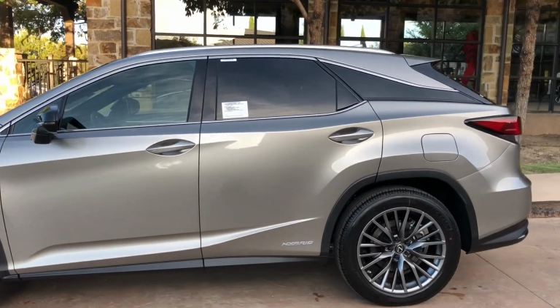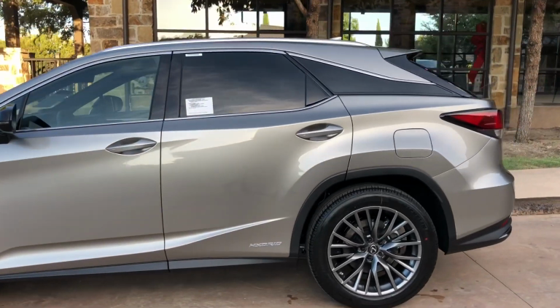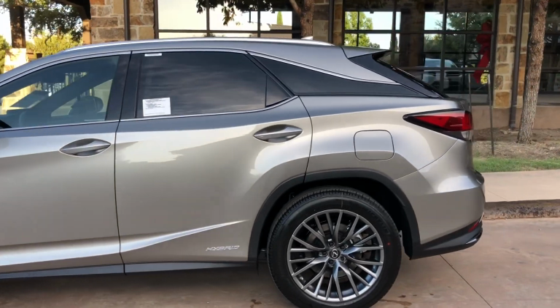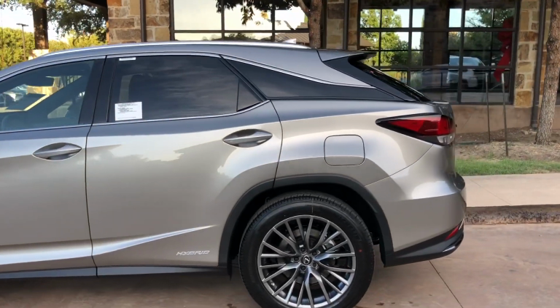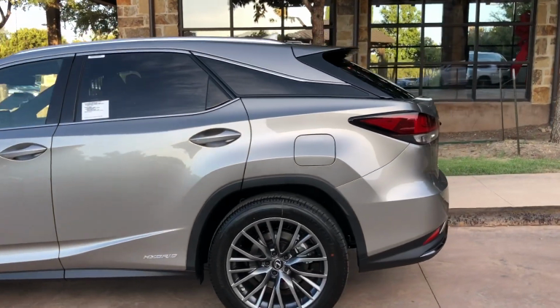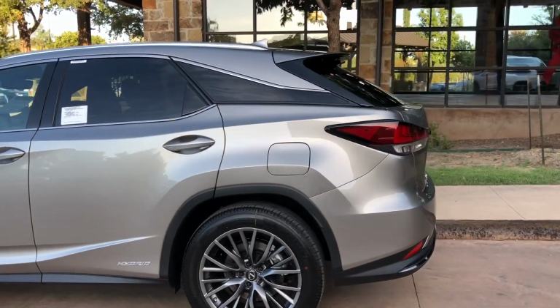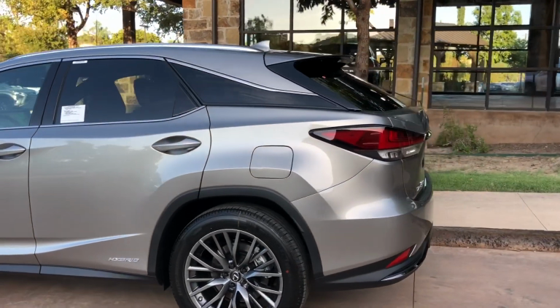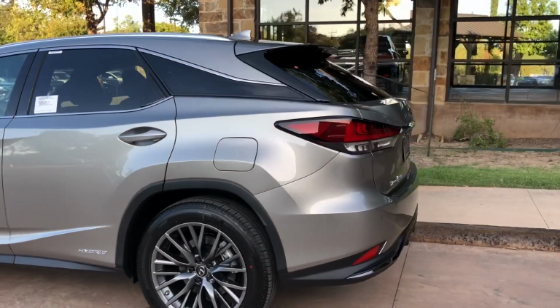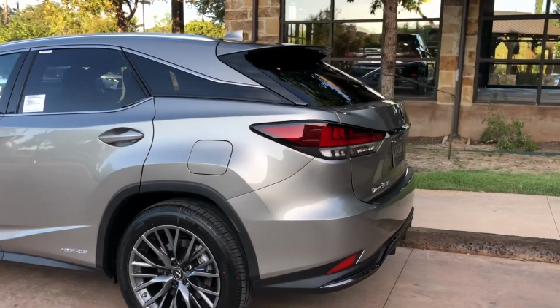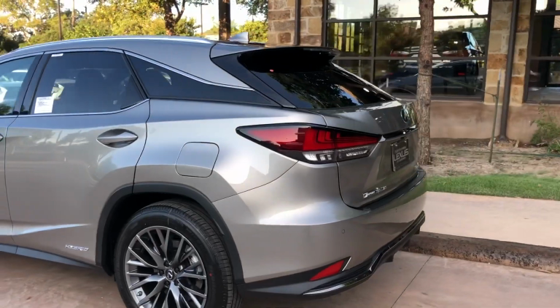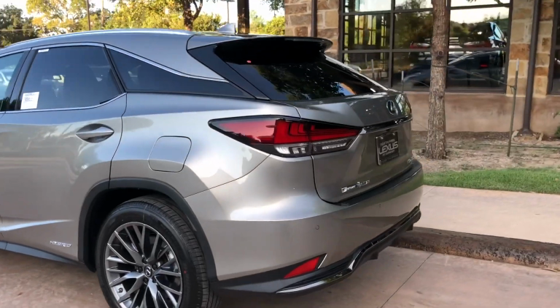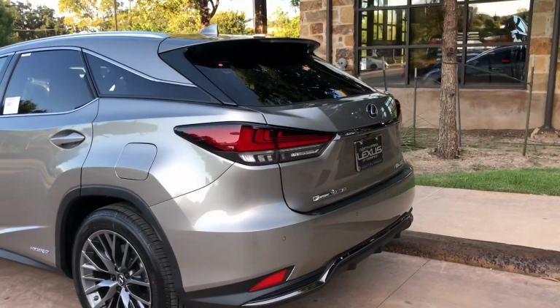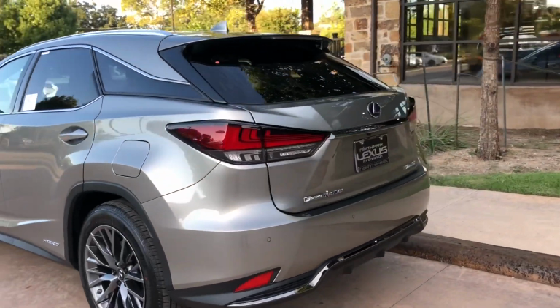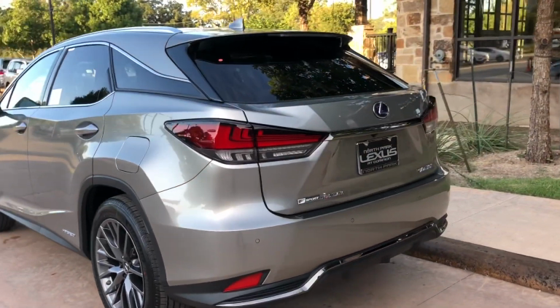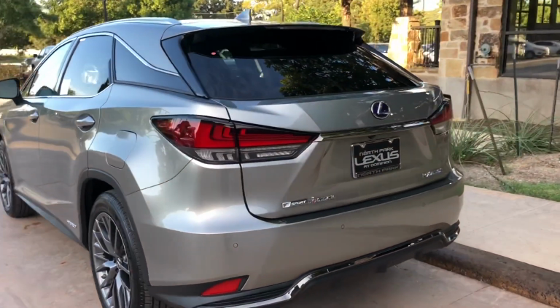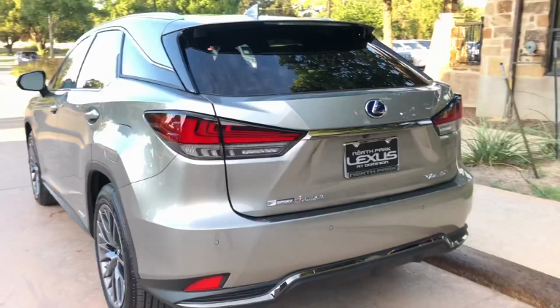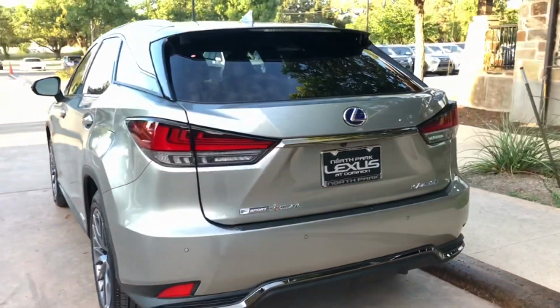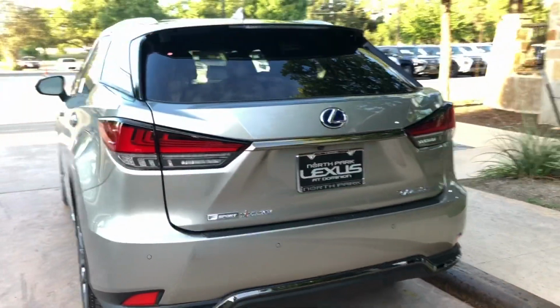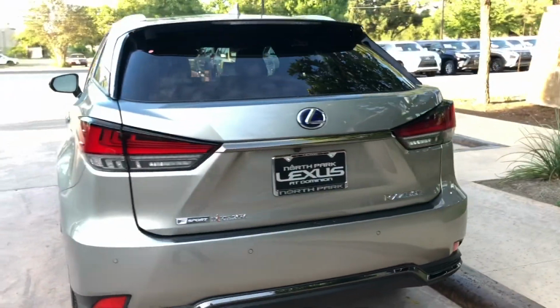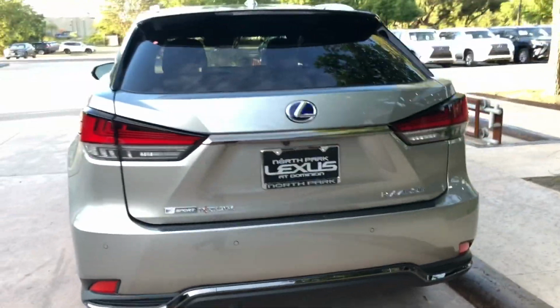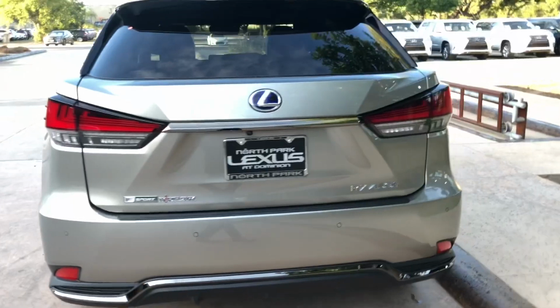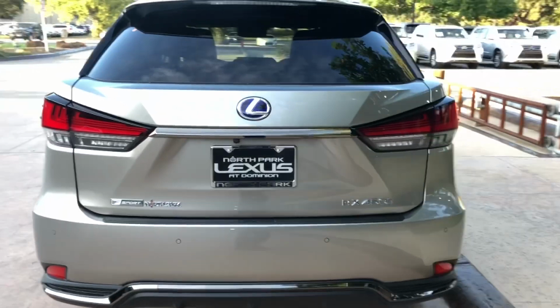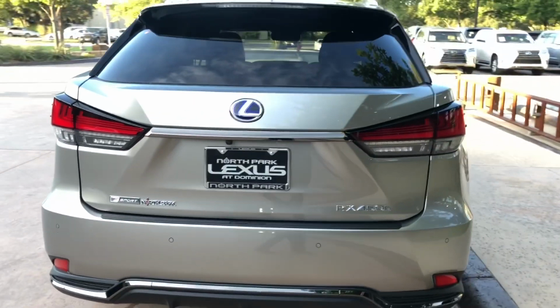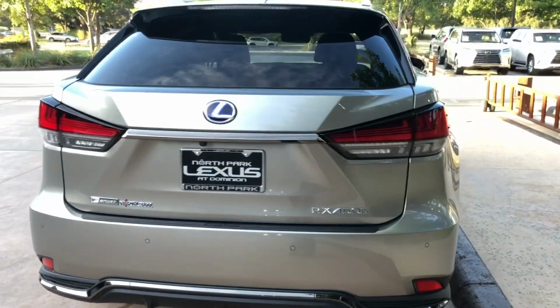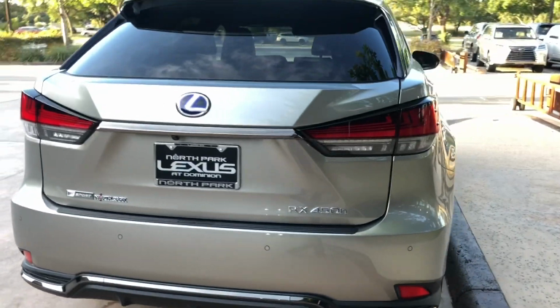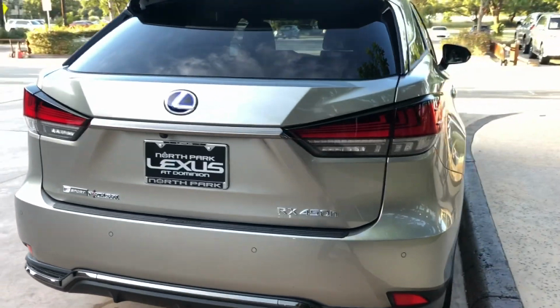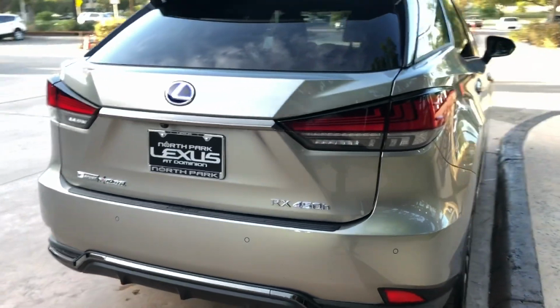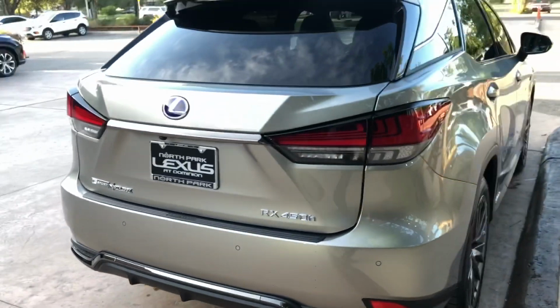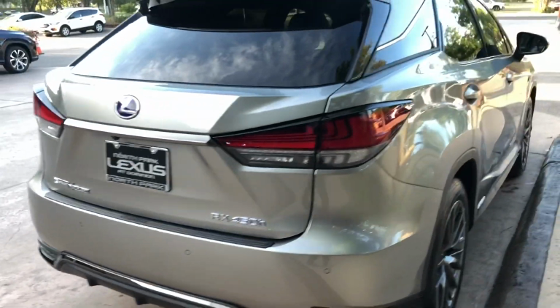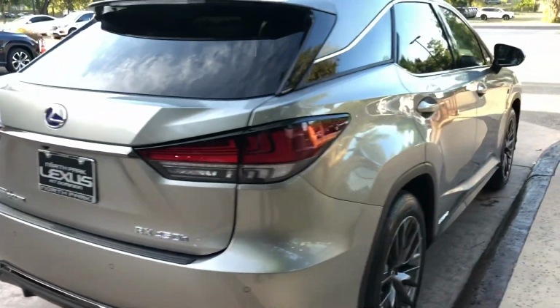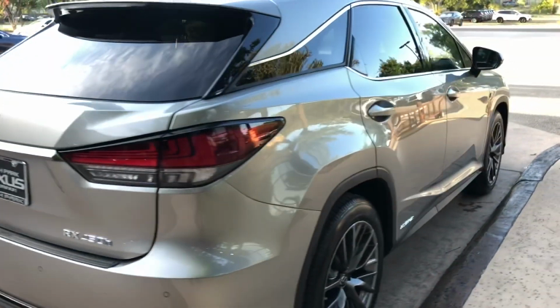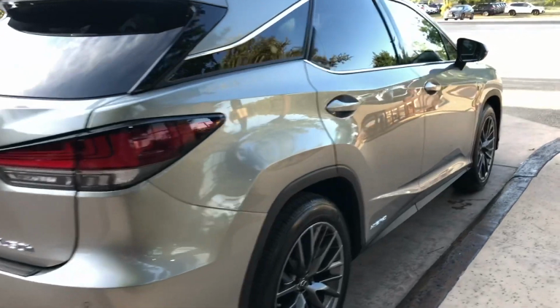The 2020 Lexus RX 450 Hybrid F-Sport has a 3.5 liter V6 engine with the Lexus Hybrid Drive, along with 308 horsepower and an all-wheel drive system.